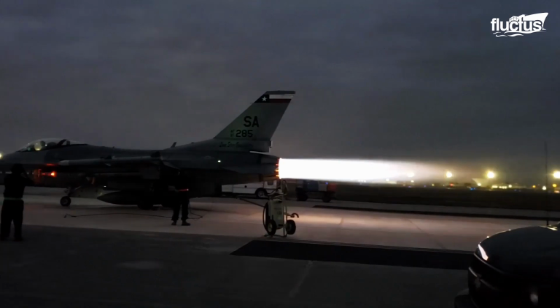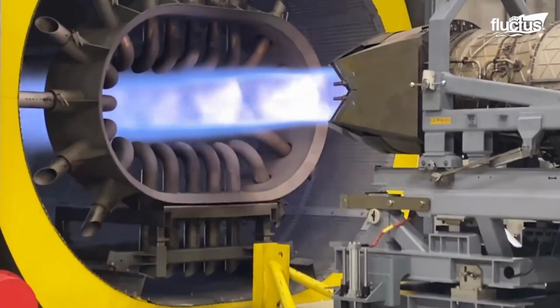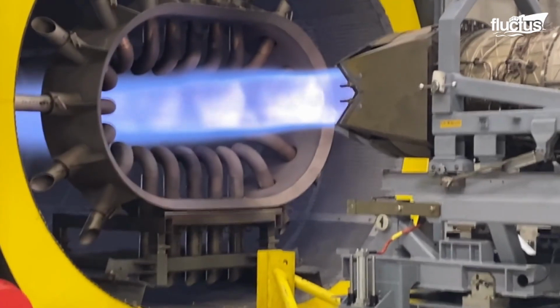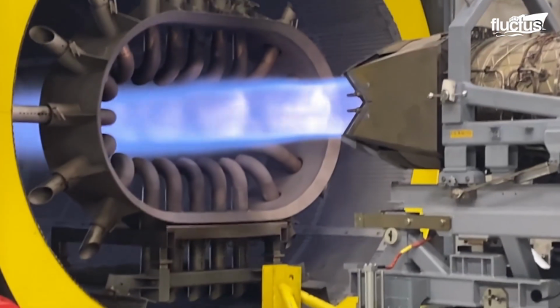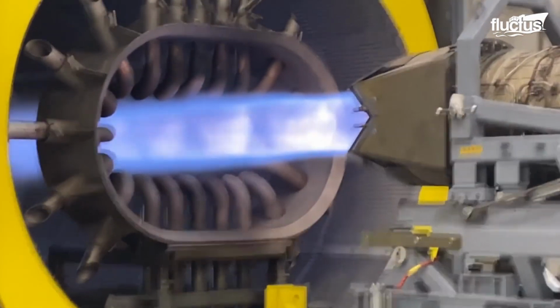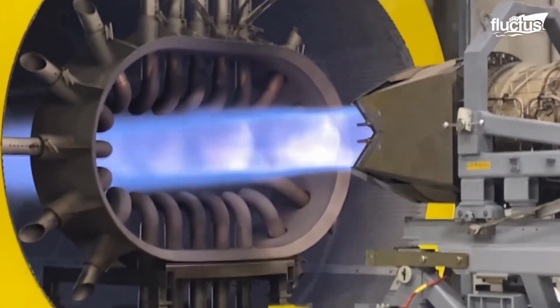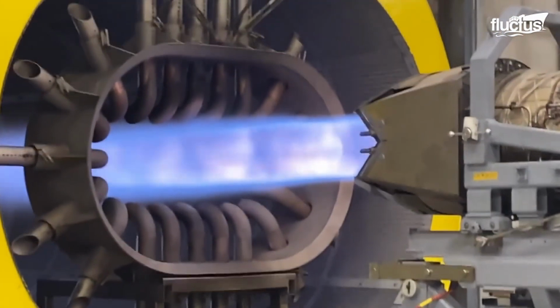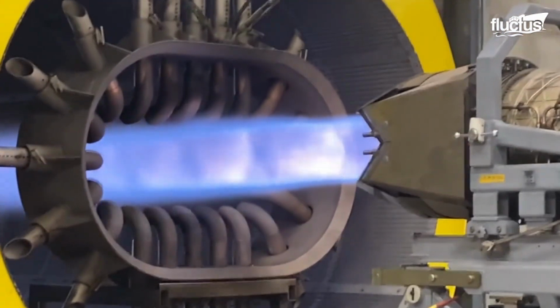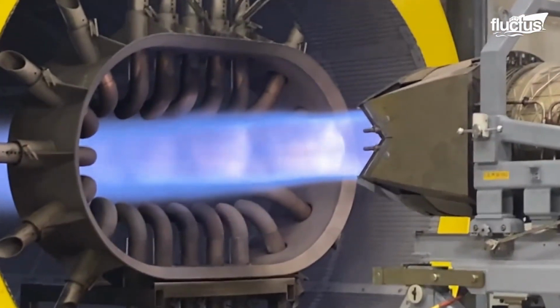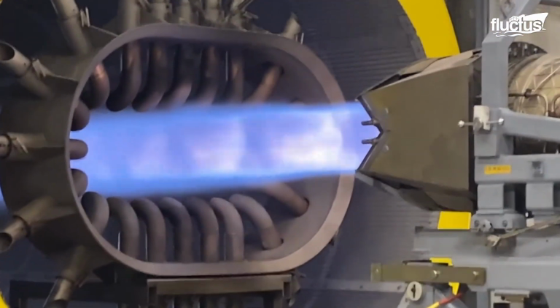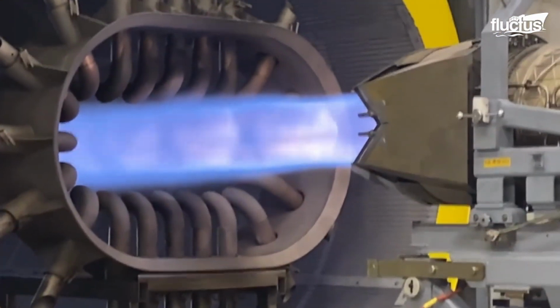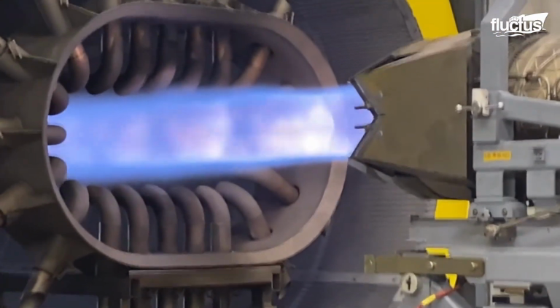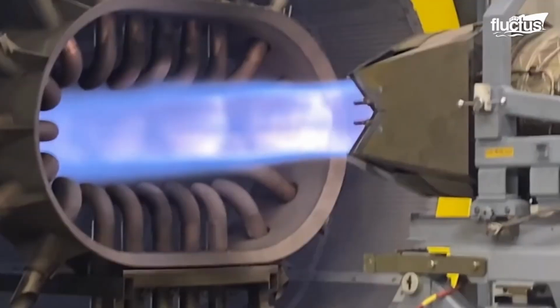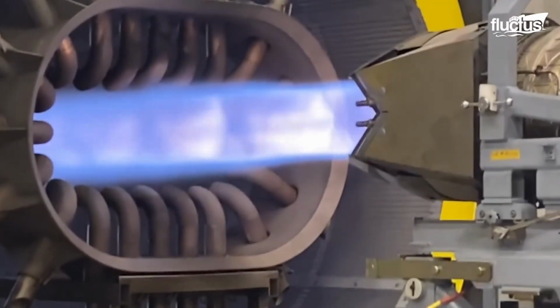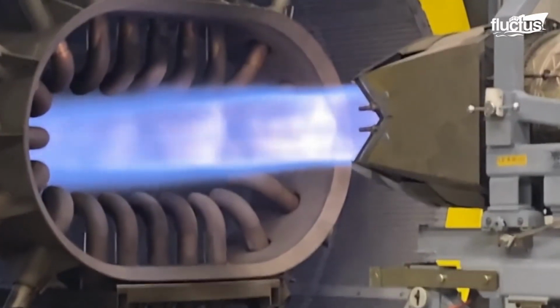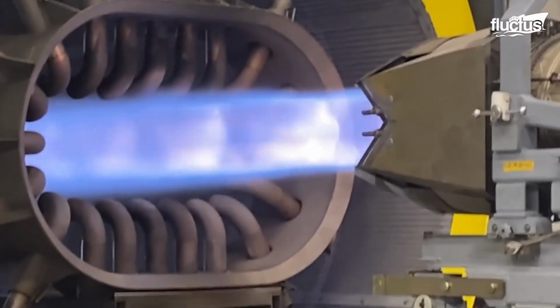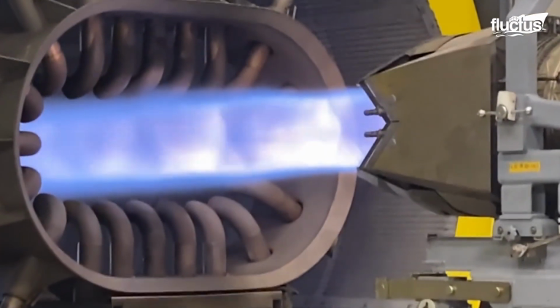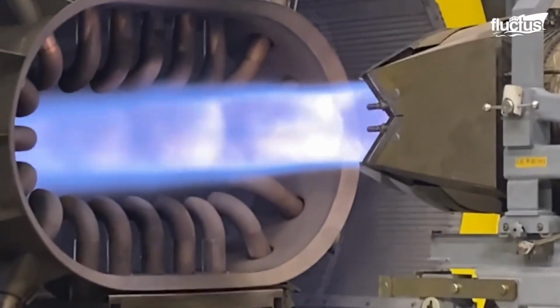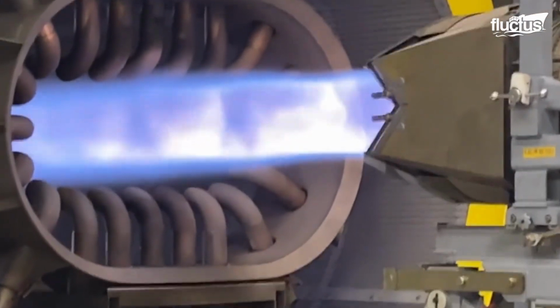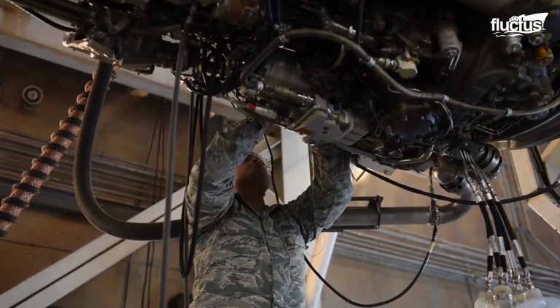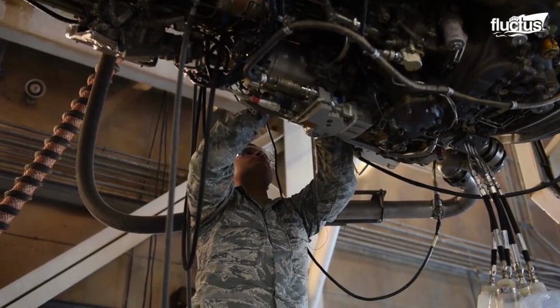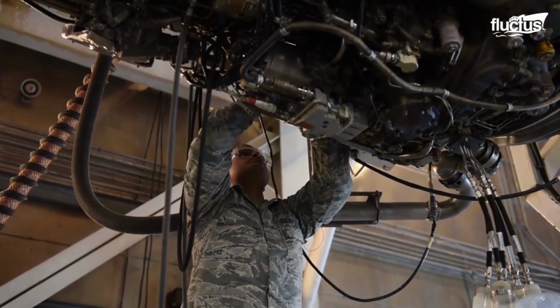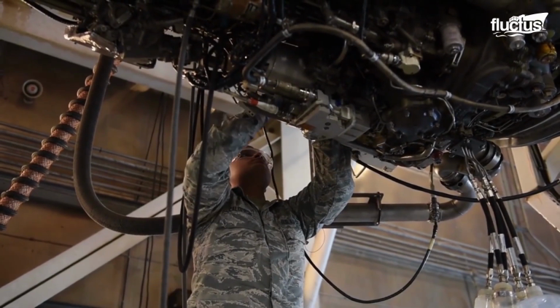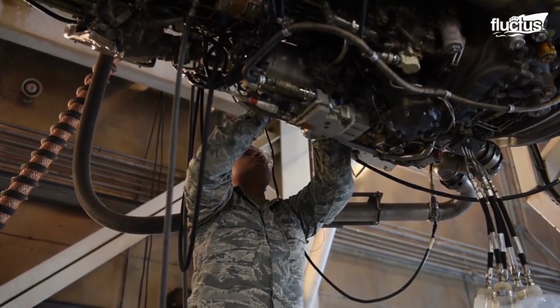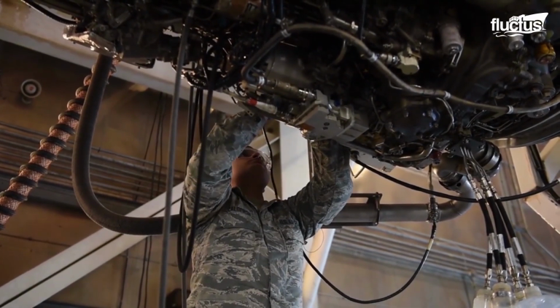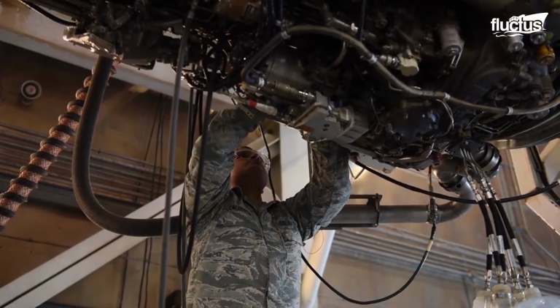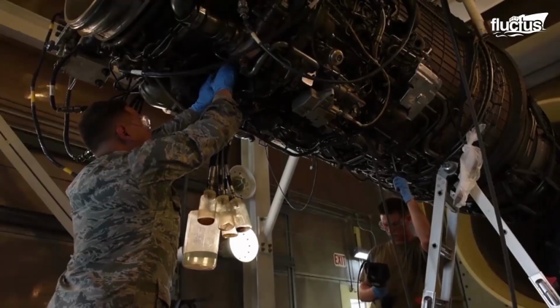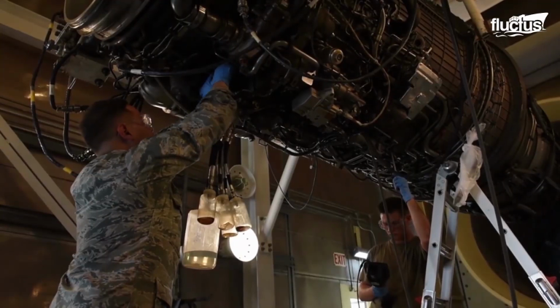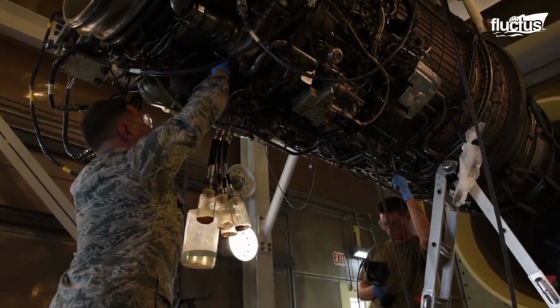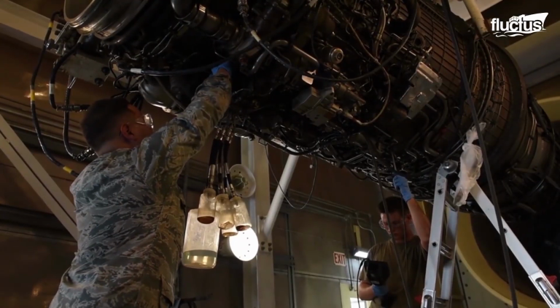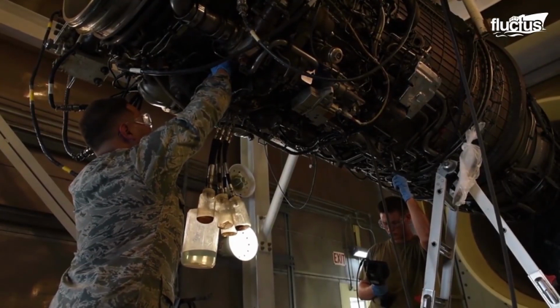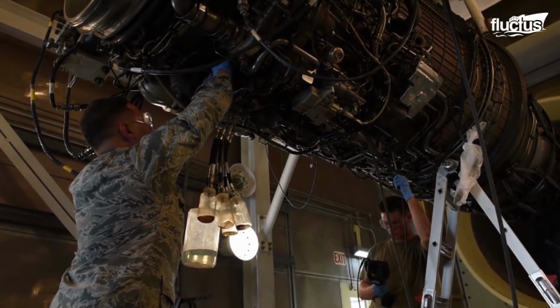While the process may sound simple, jet engines are extremely complex. Therefore, maintaining and repairing them is a very detailed and time-consuming process.